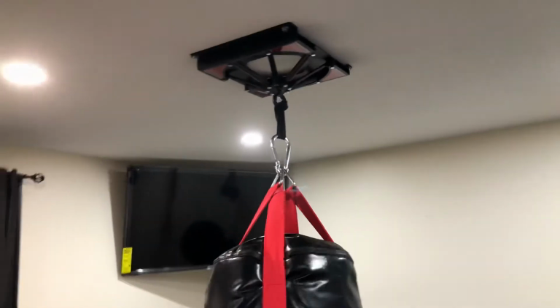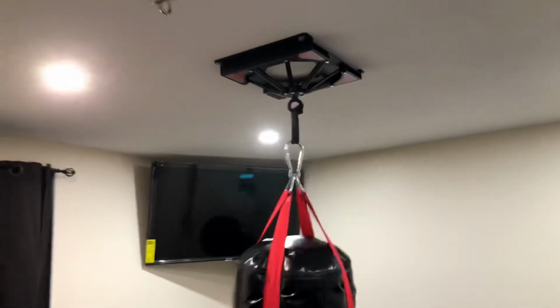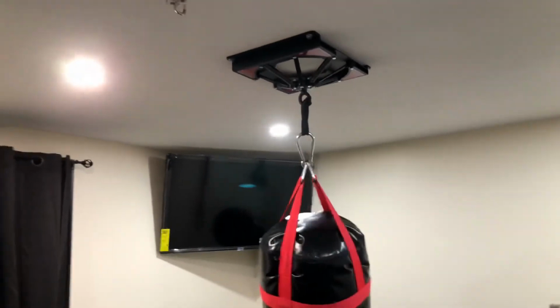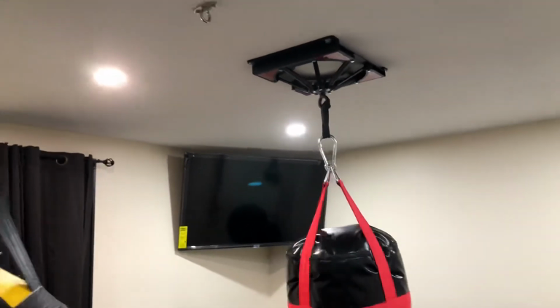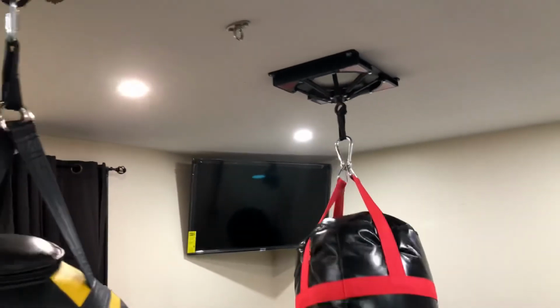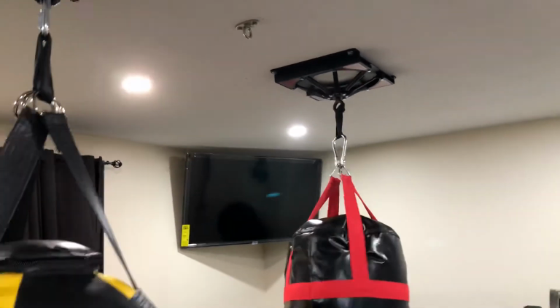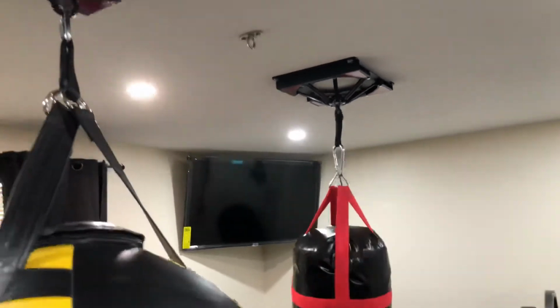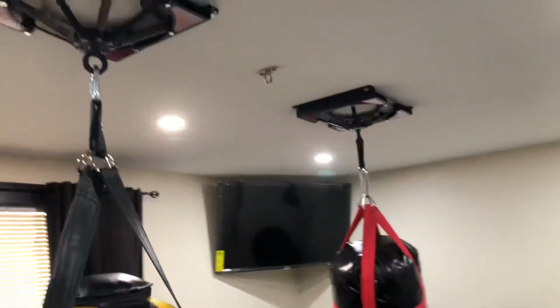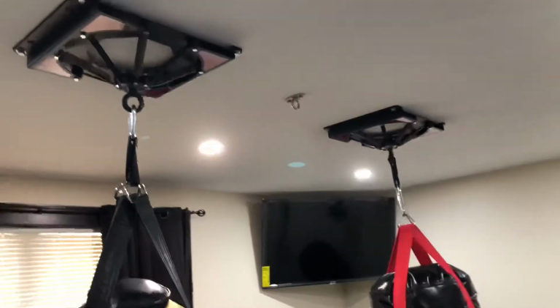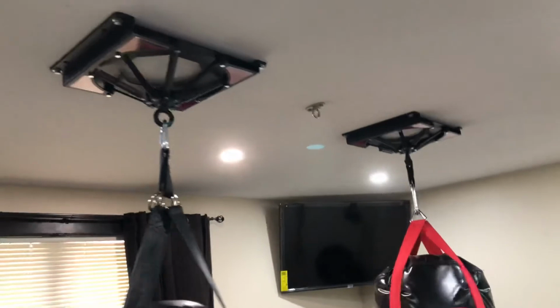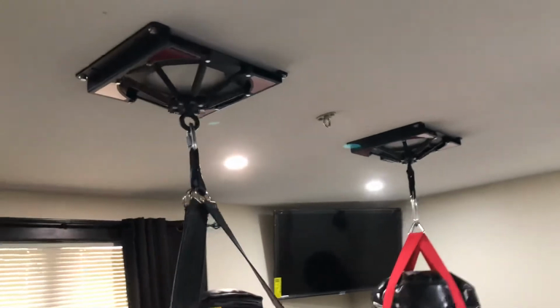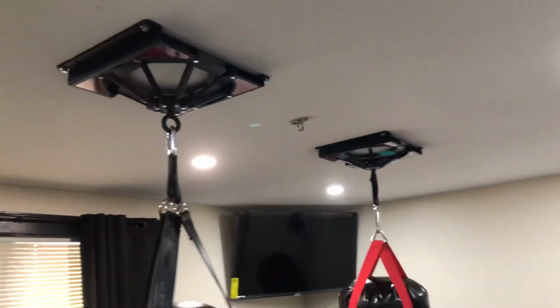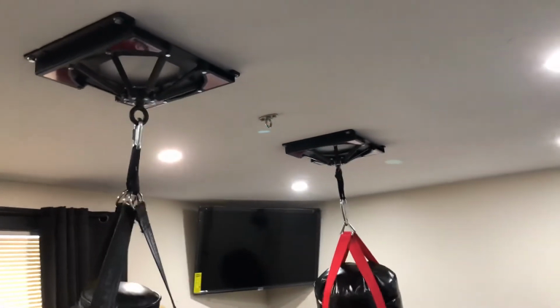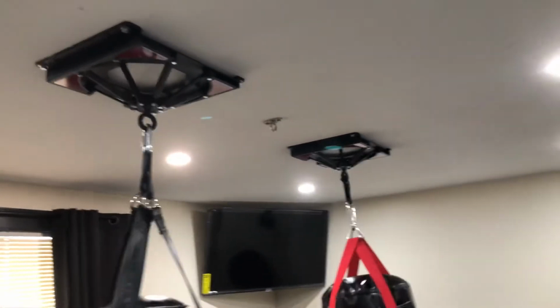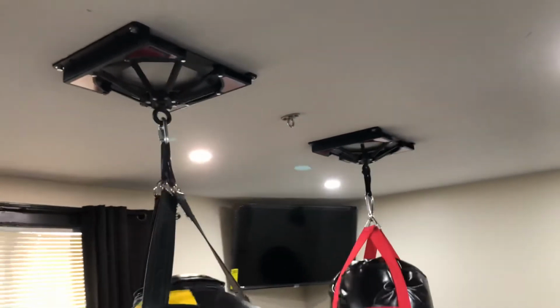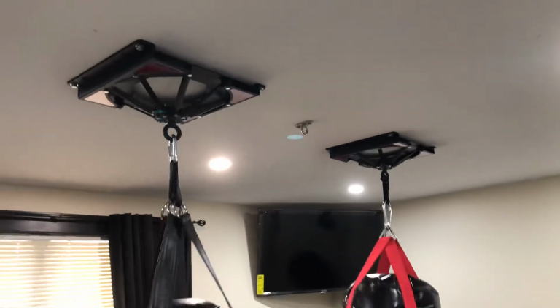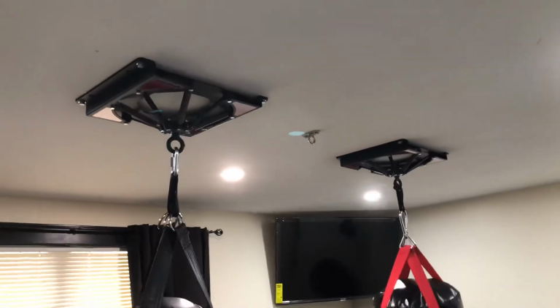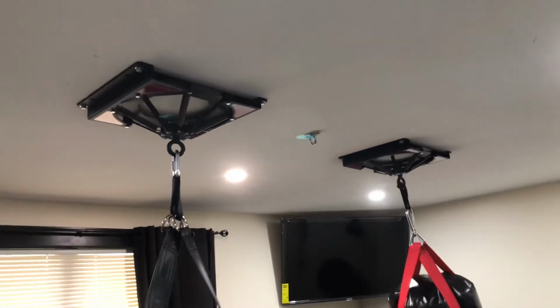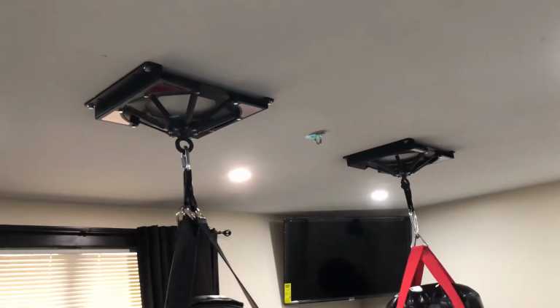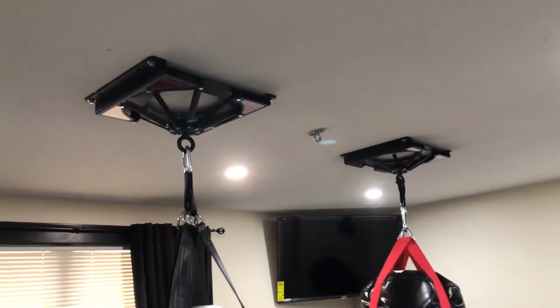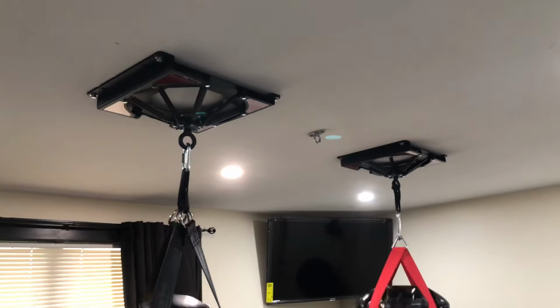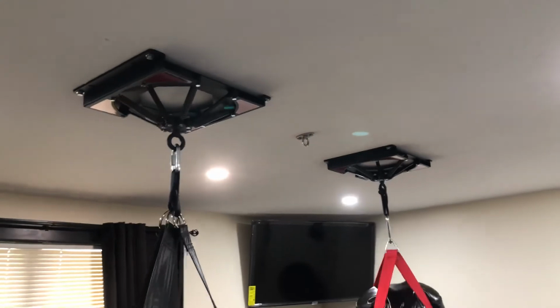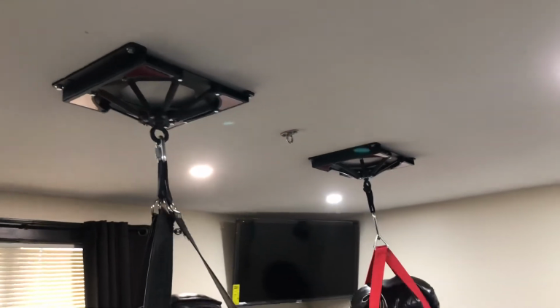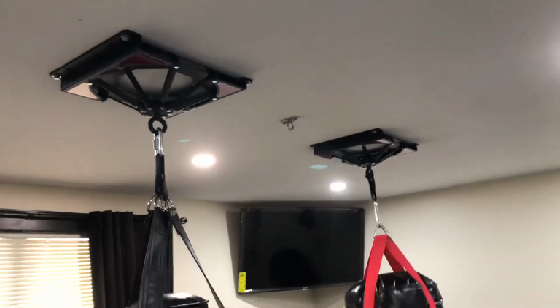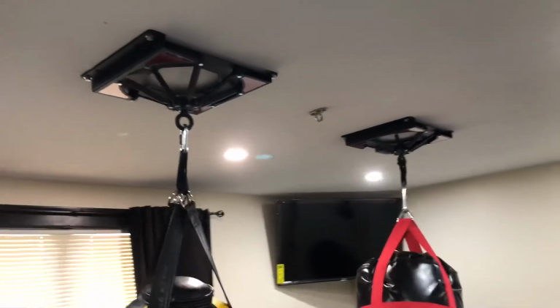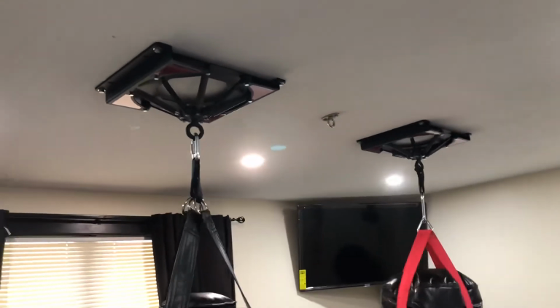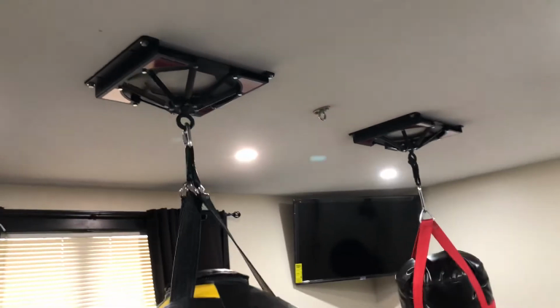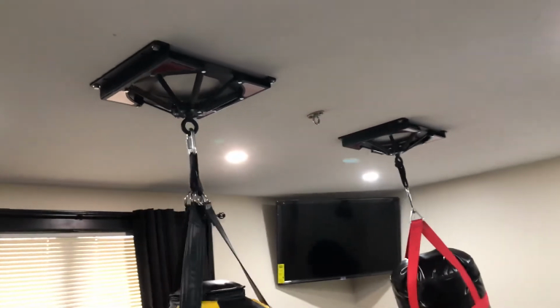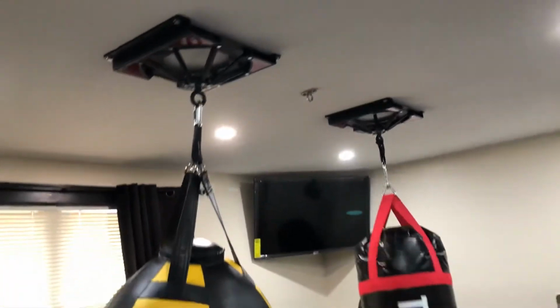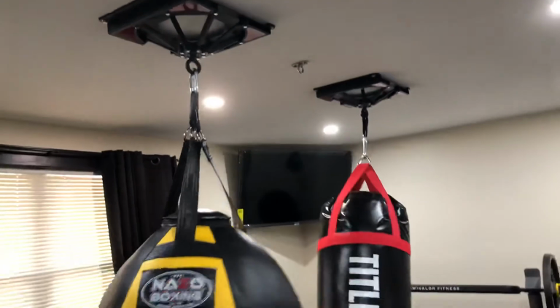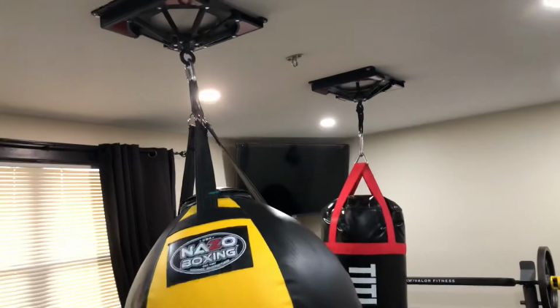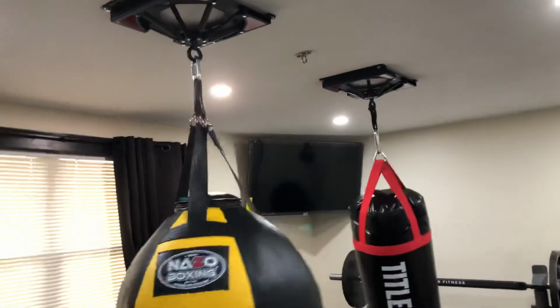There is no better mount than these Spider-Mounts. First Law Fitness, you guys have done an amazing job at constructing, engineering, and building these mounts. Silent.